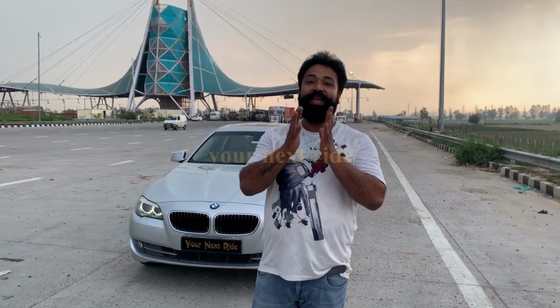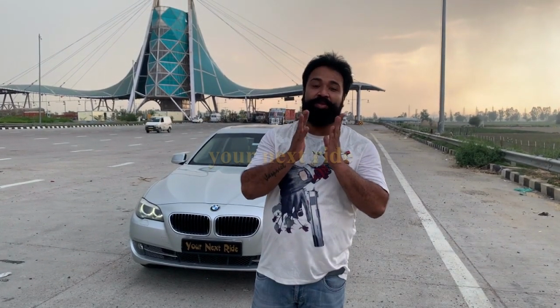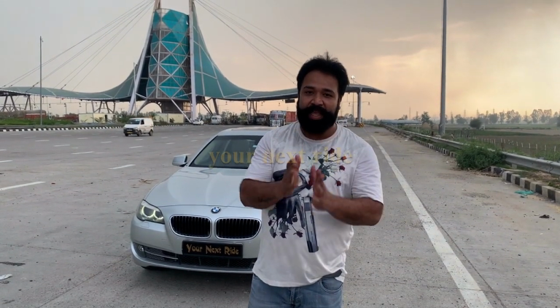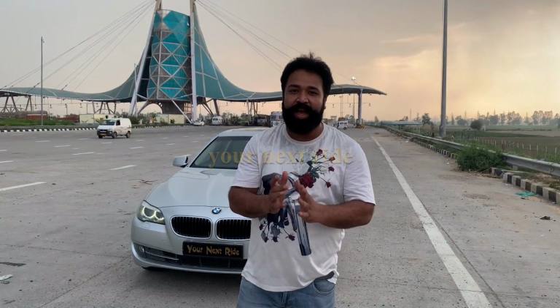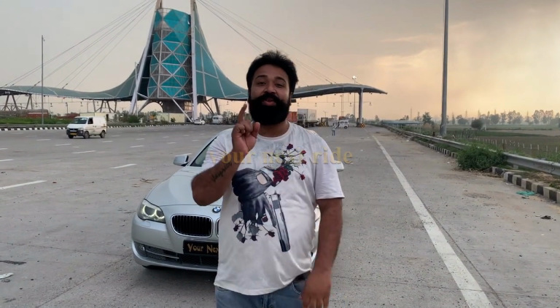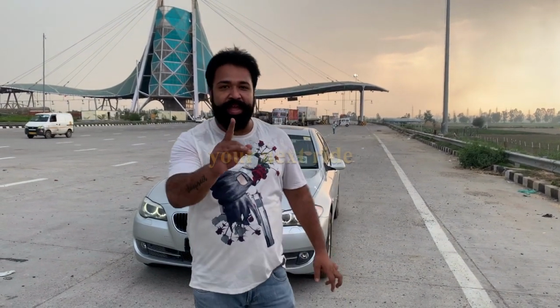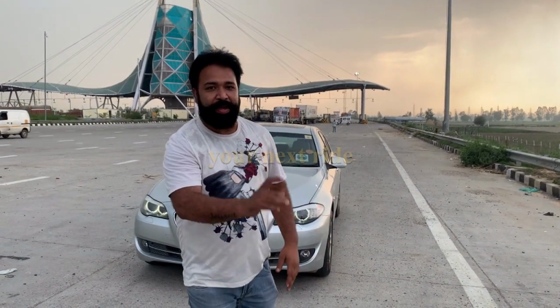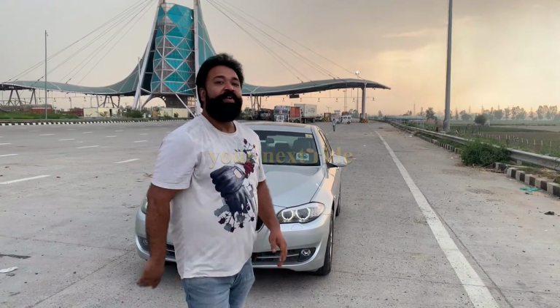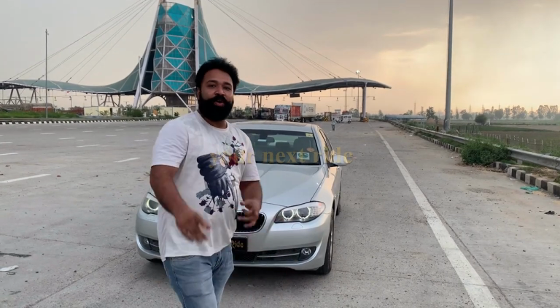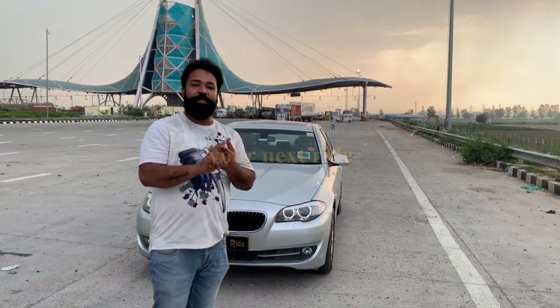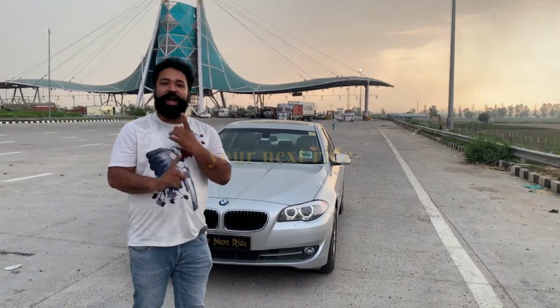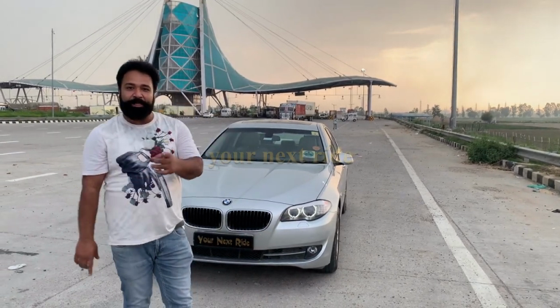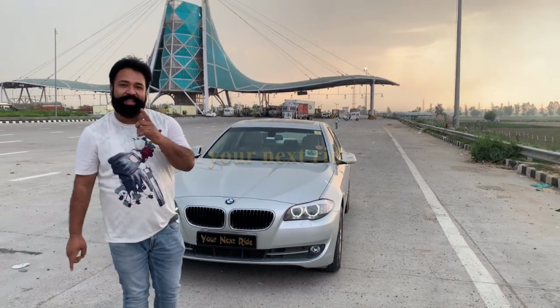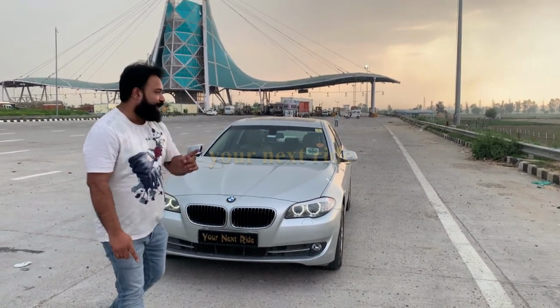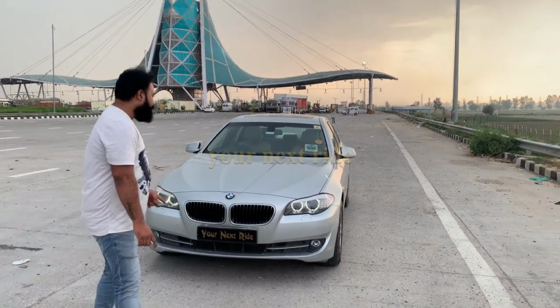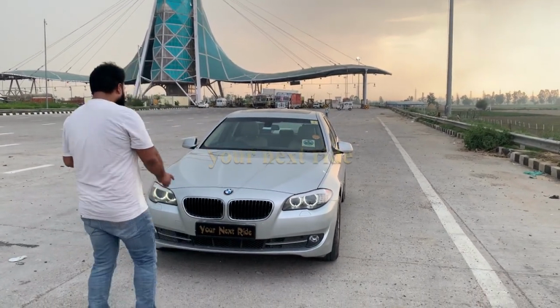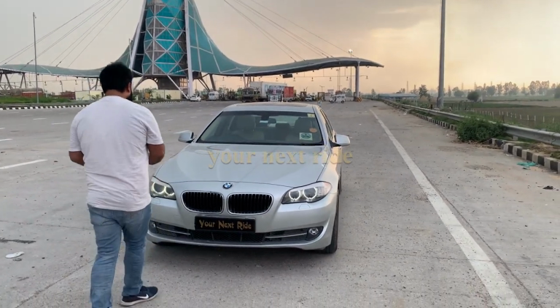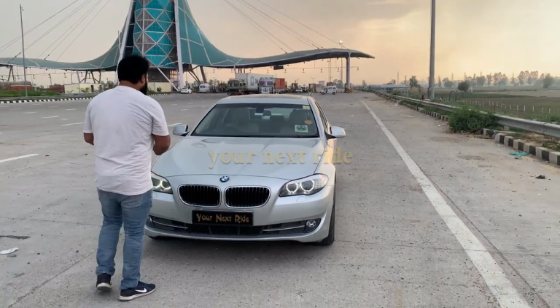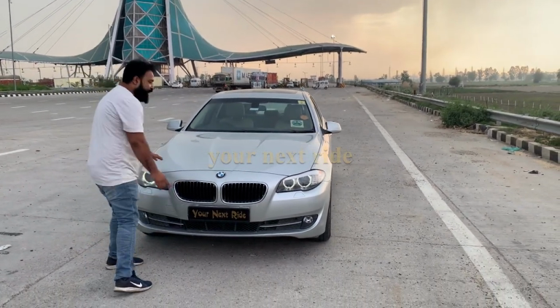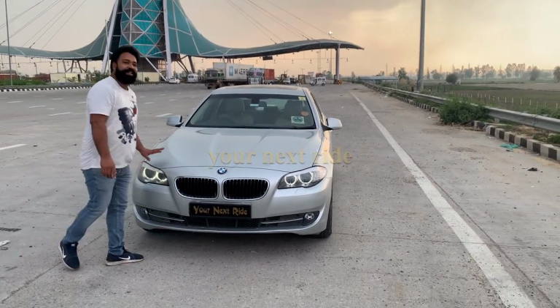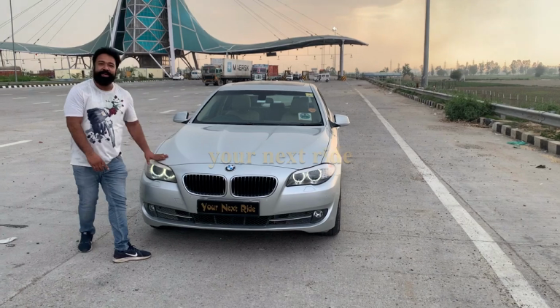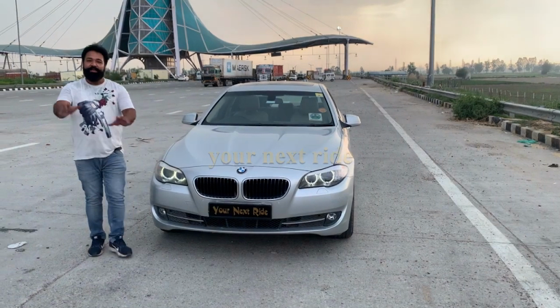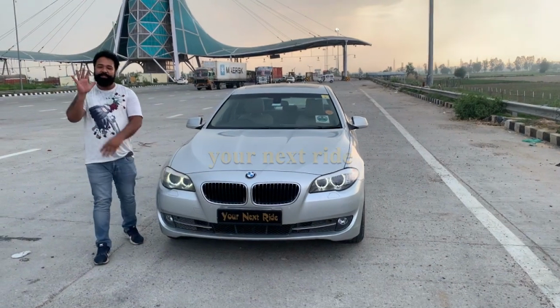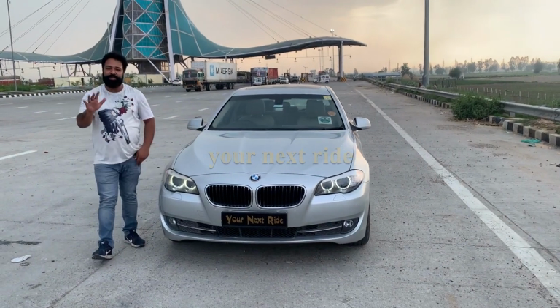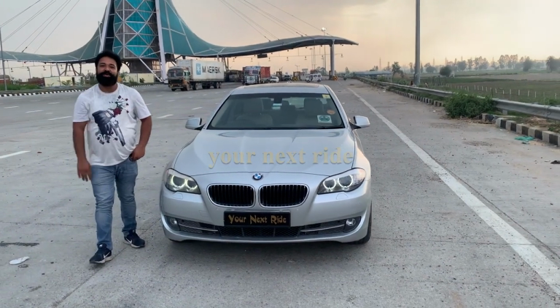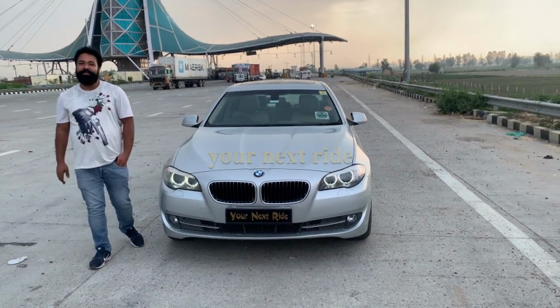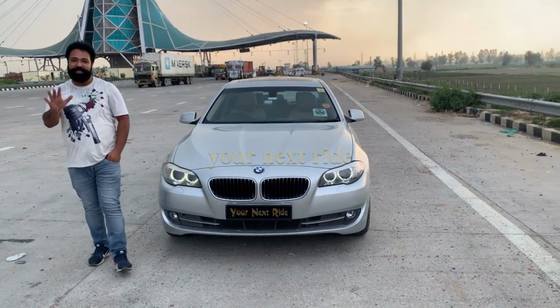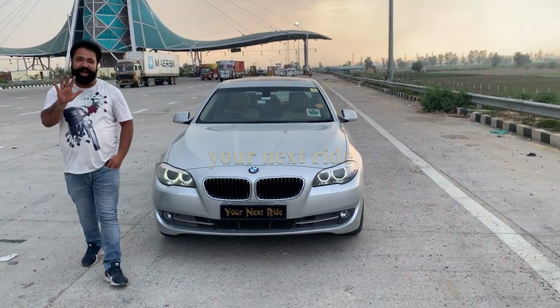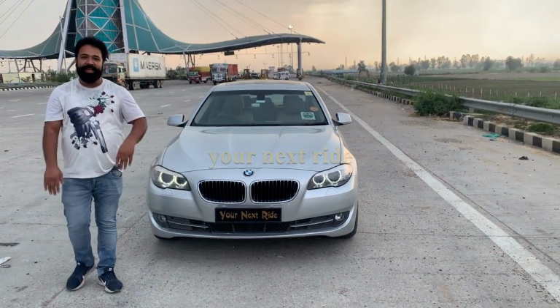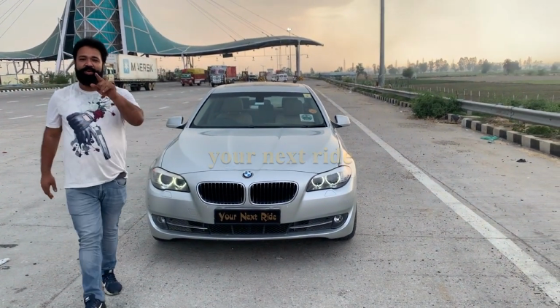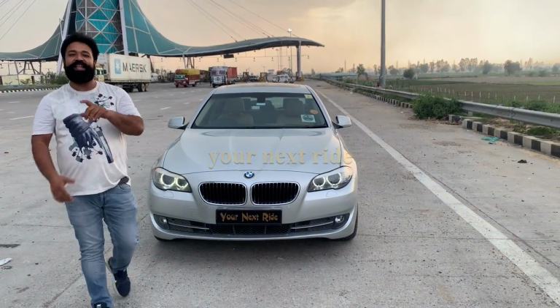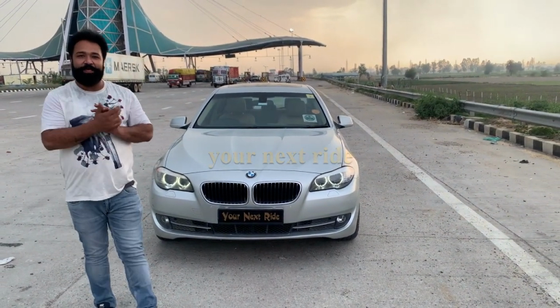What is the second-hand car? I'll tell you in the video. In the car, the car is silver — the car is a 5 Series.